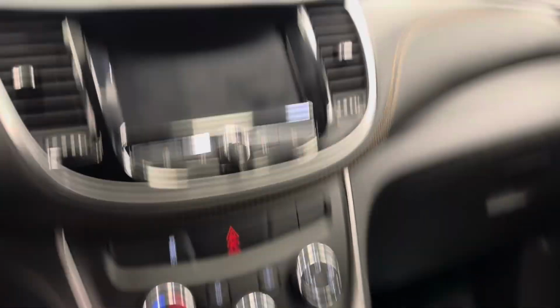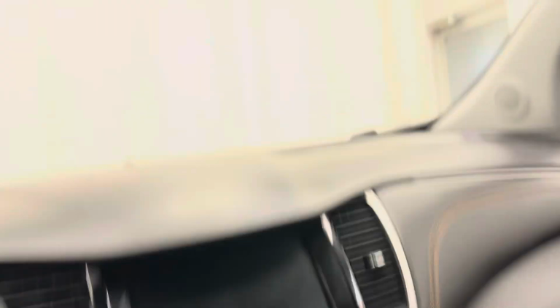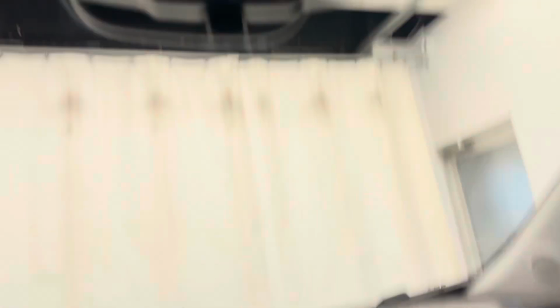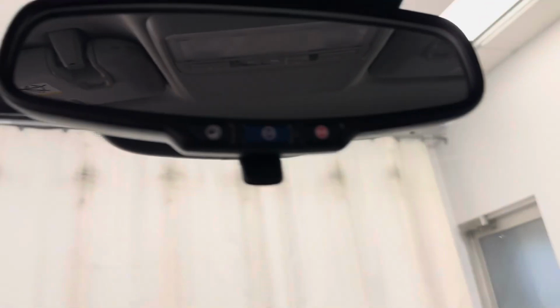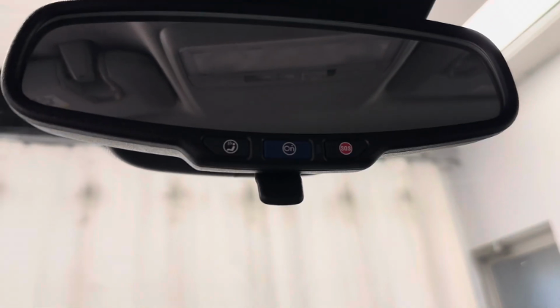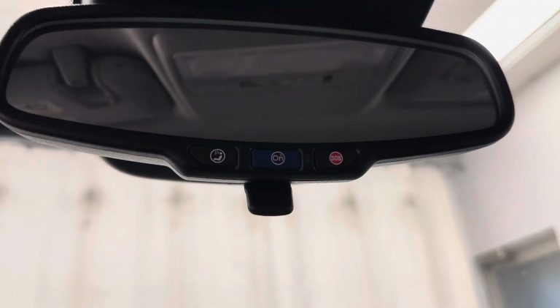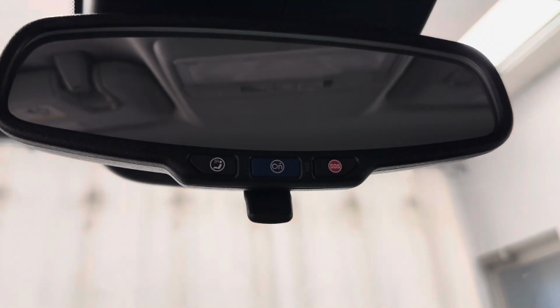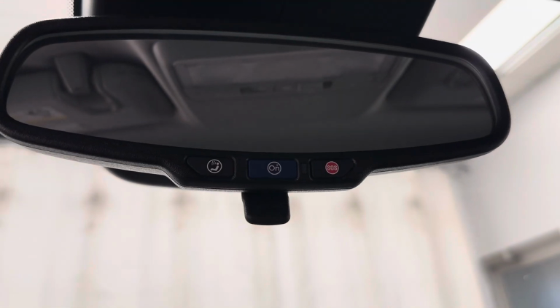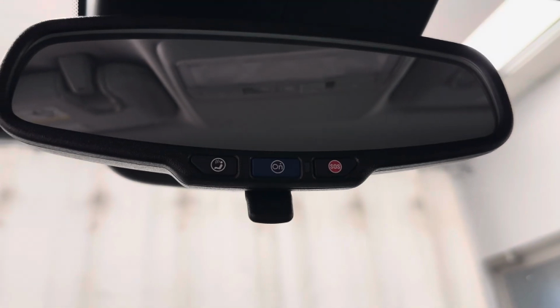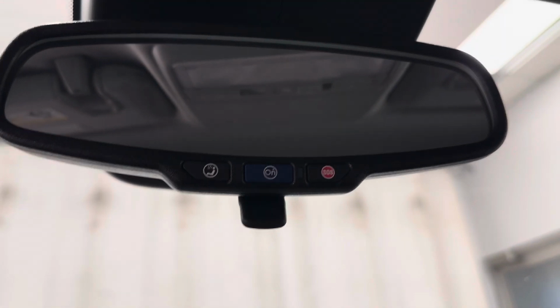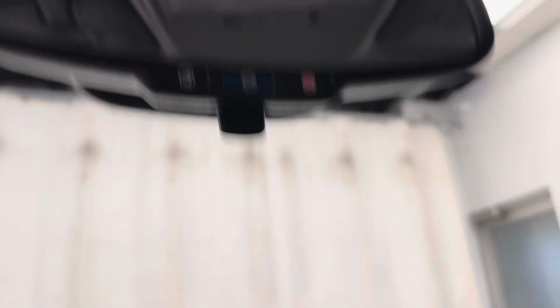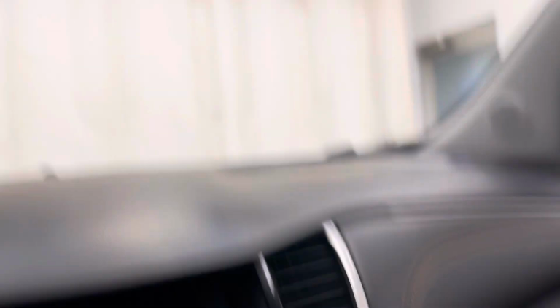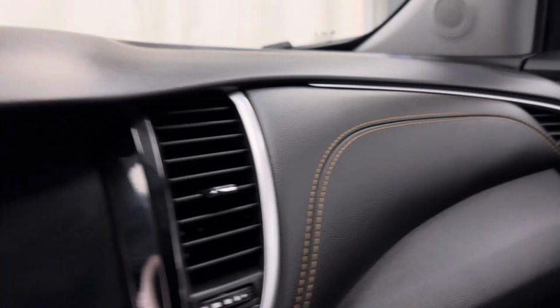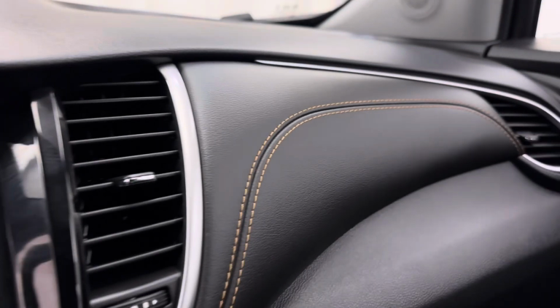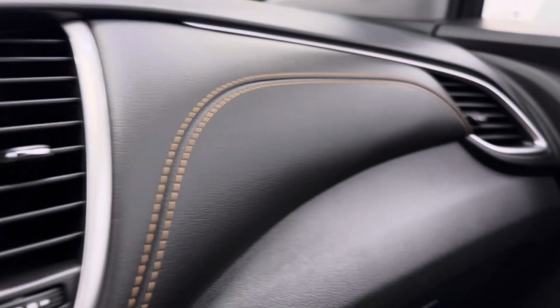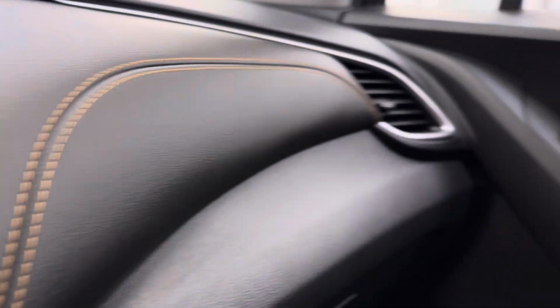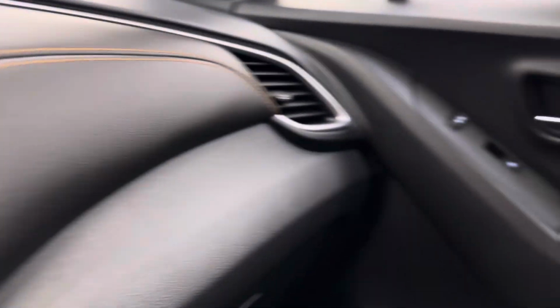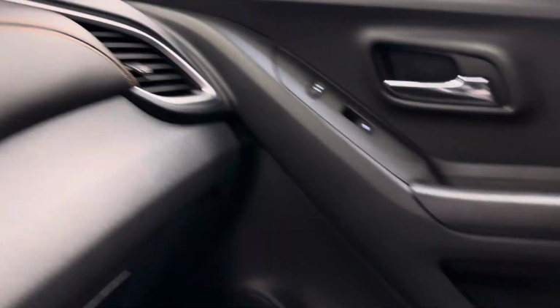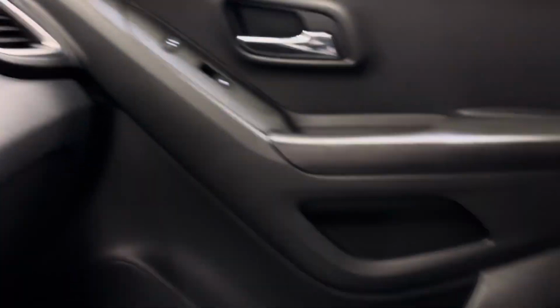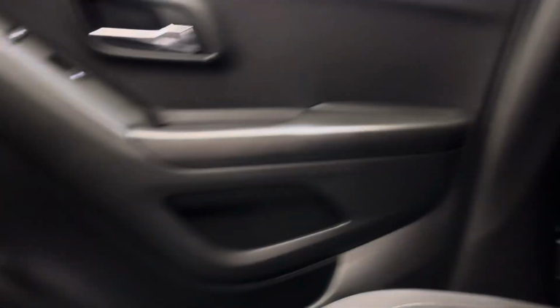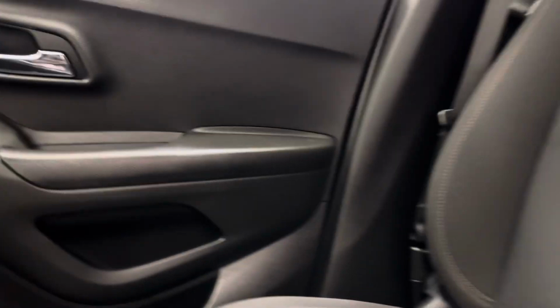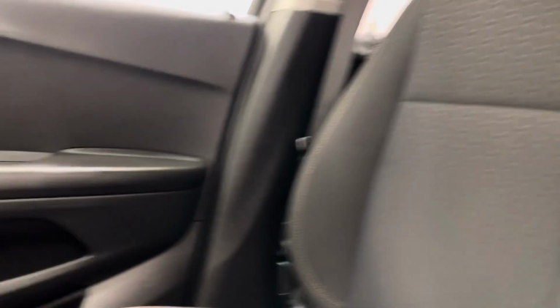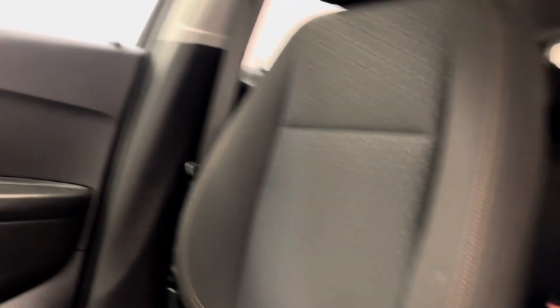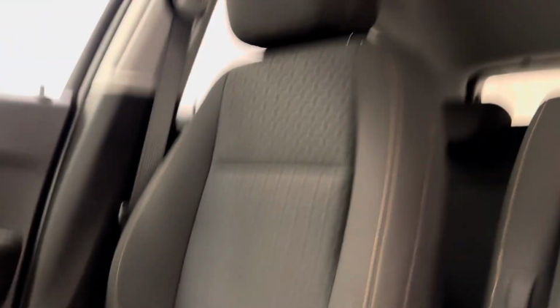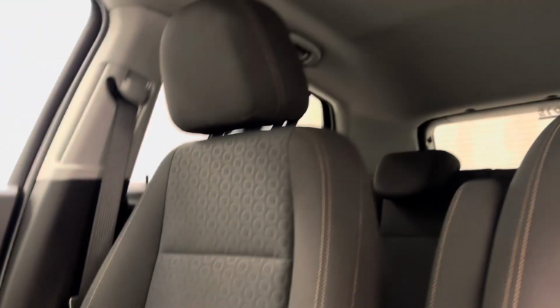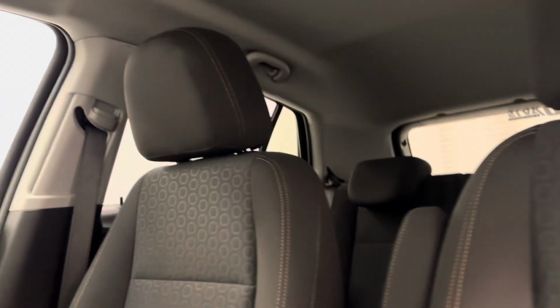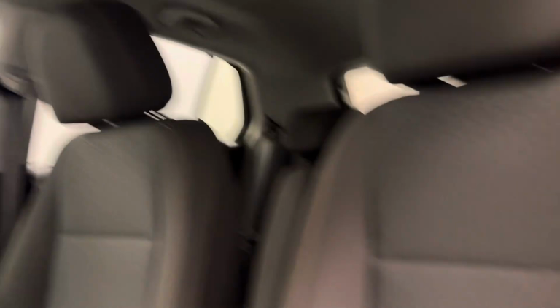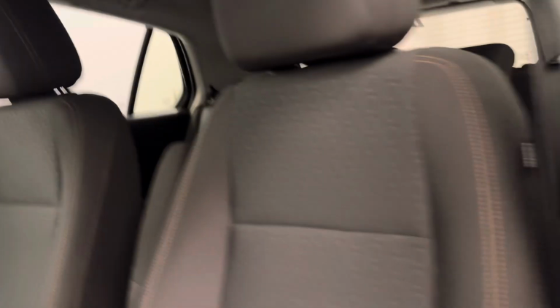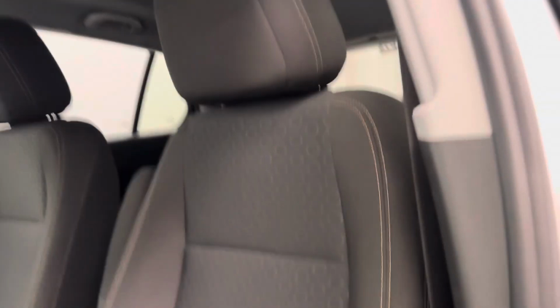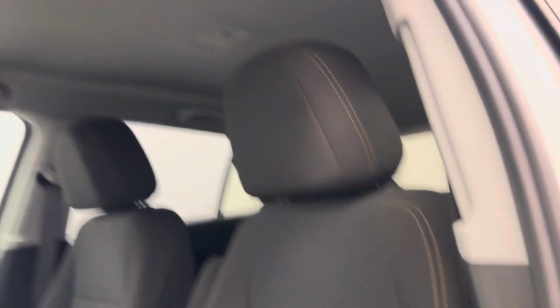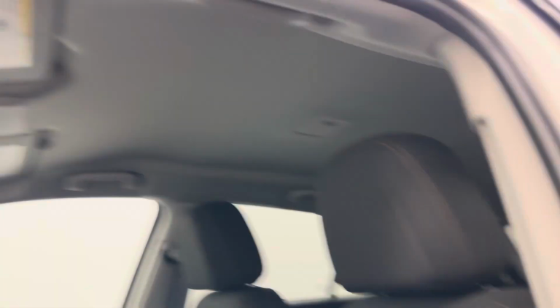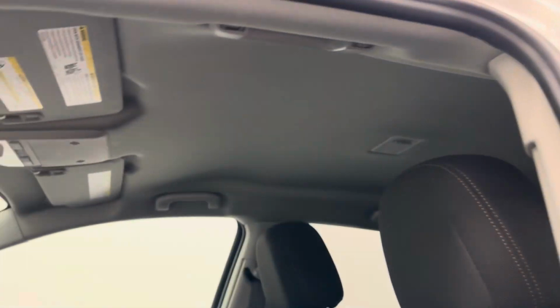This unit also comes equipped OnStar ready, and our interior color is jet black.